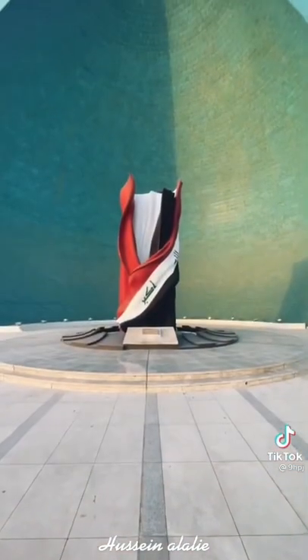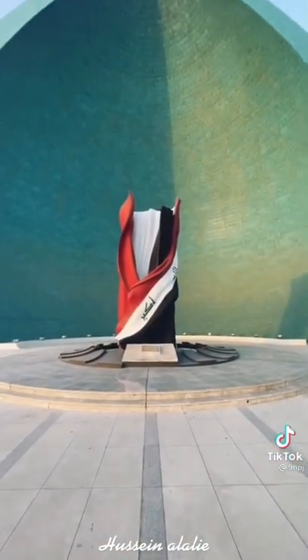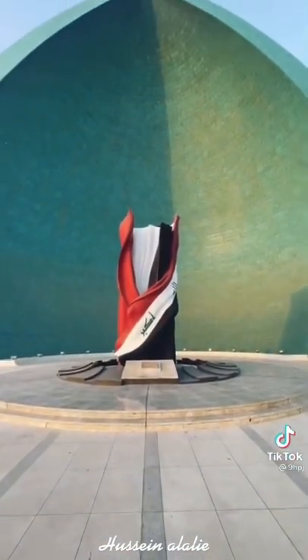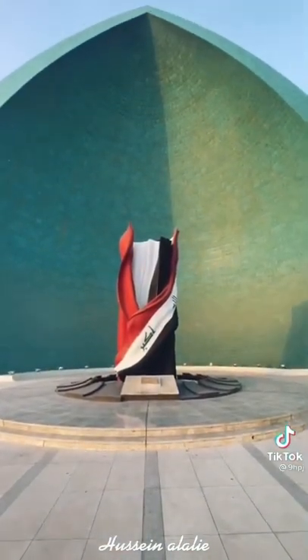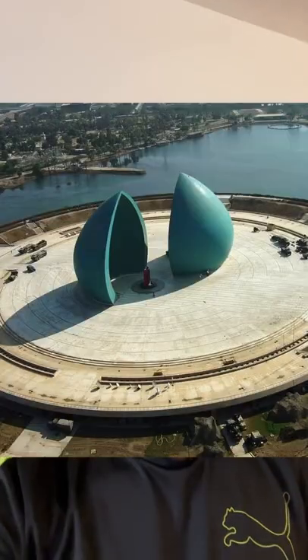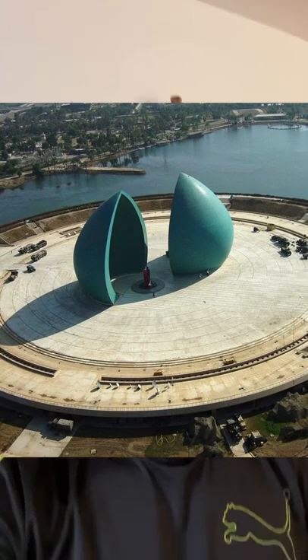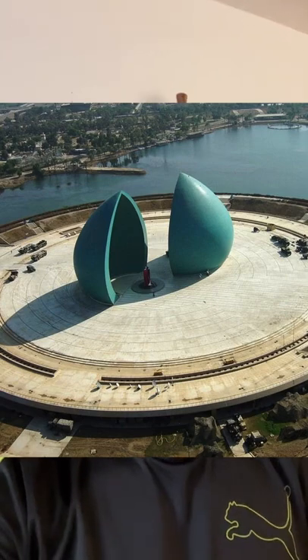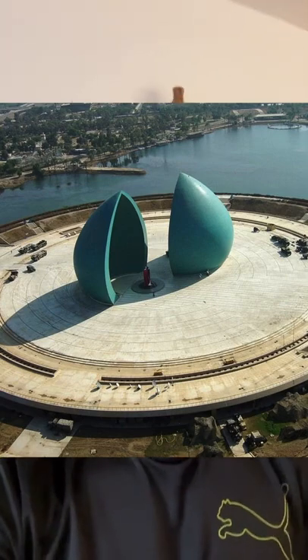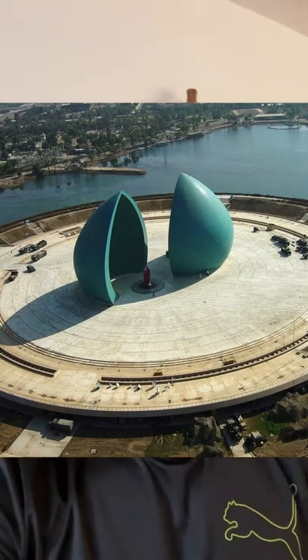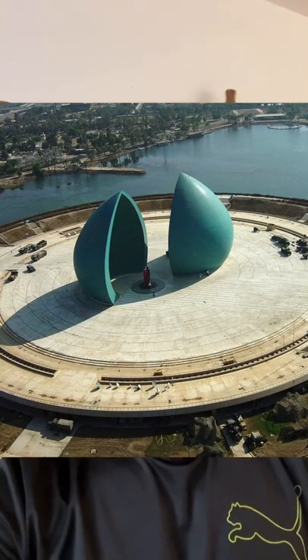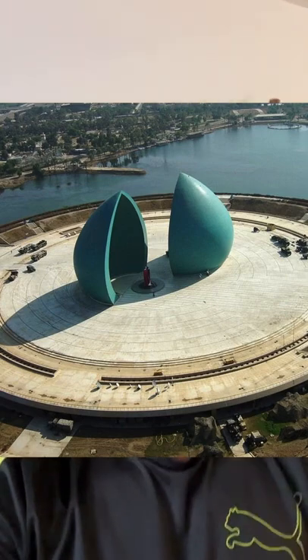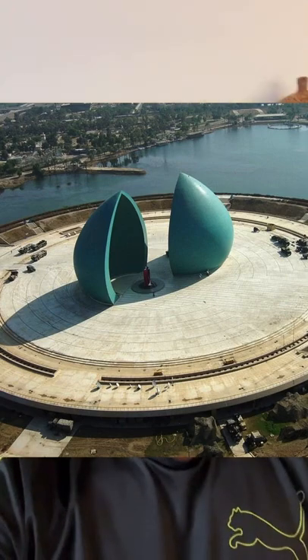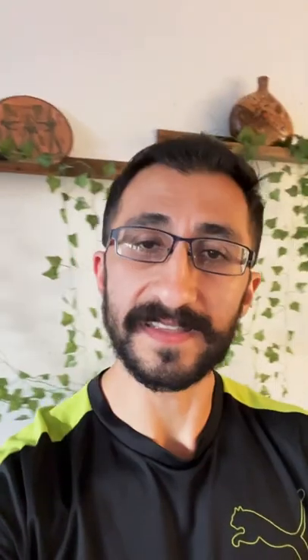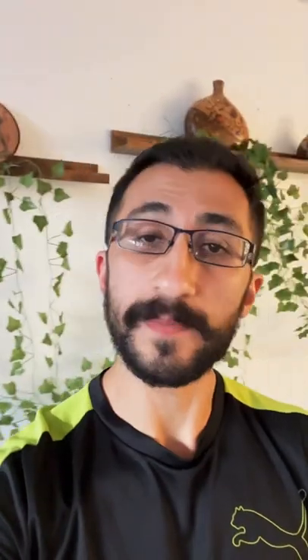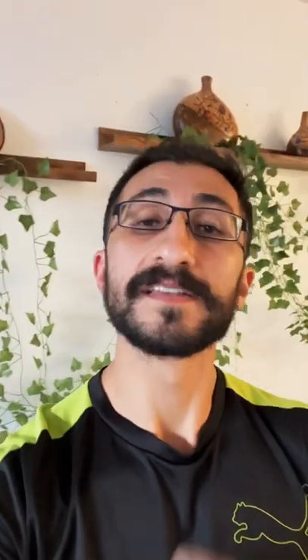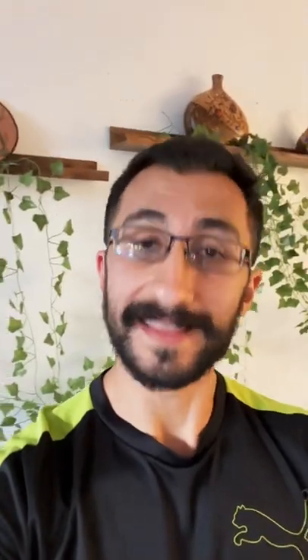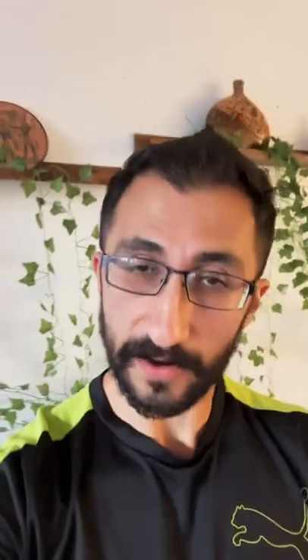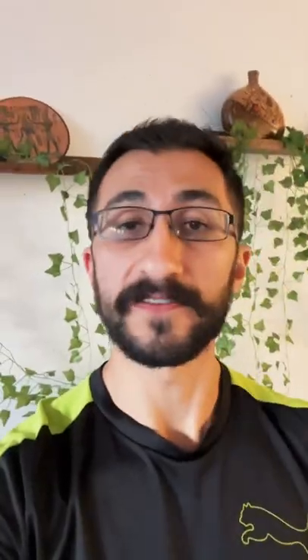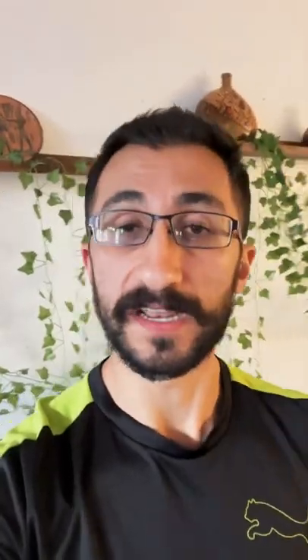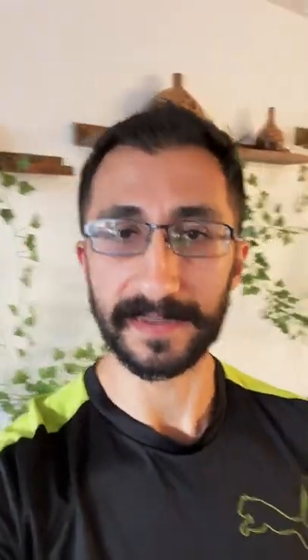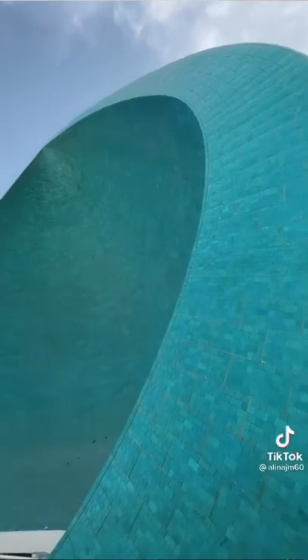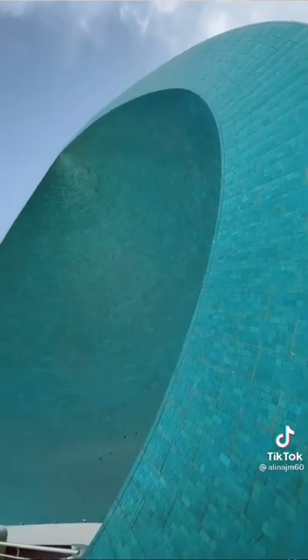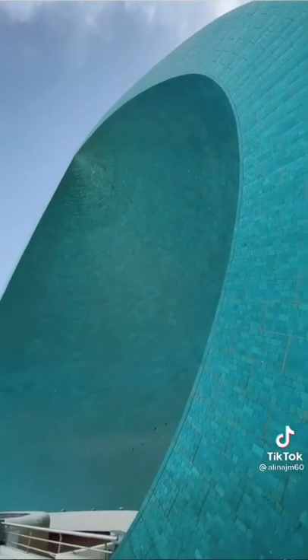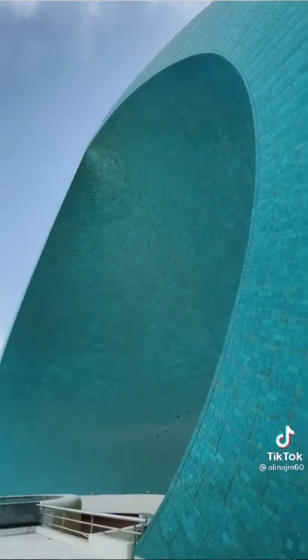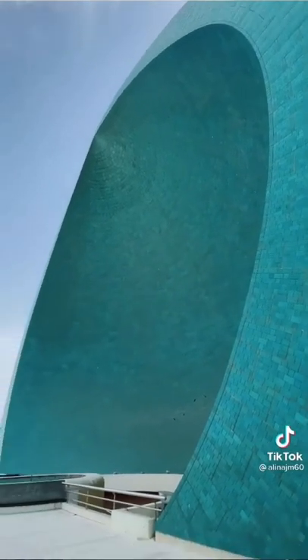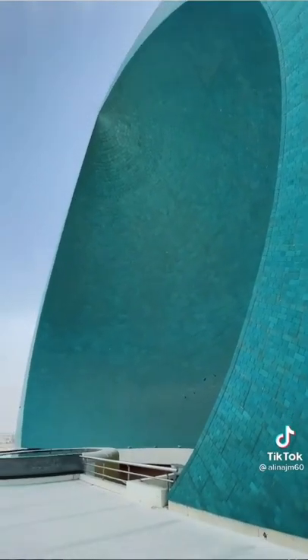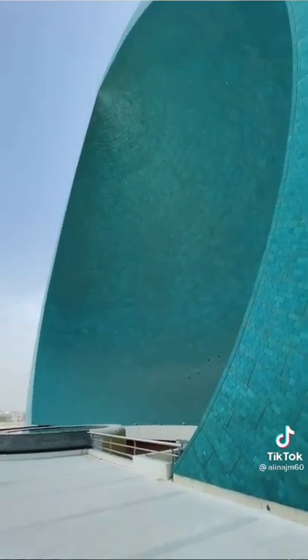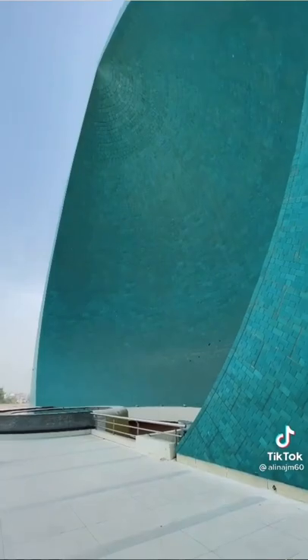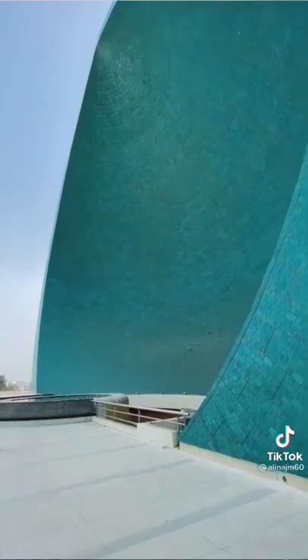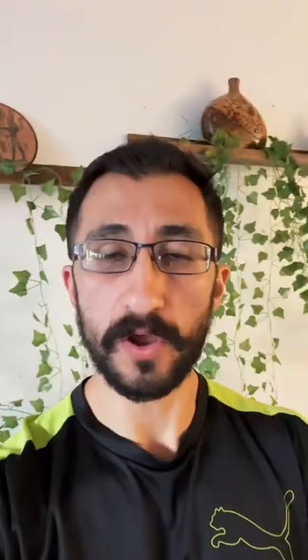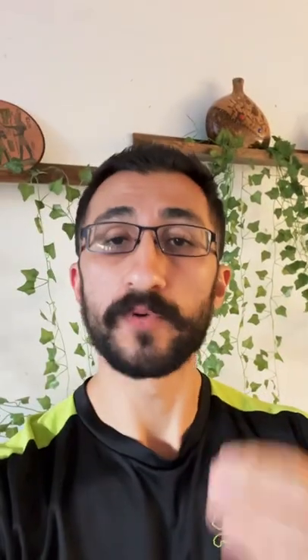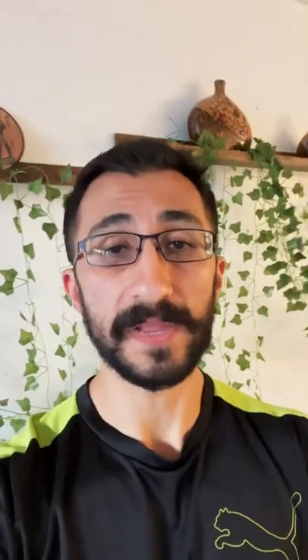The monument consists of a circular platform around 190 meters (623 feet) in diameter, sitting in the center of an artificial lake. On the platform sits a 40-meter (131-foot) split turquoise dome, resembling the domes of the Abbasid era.